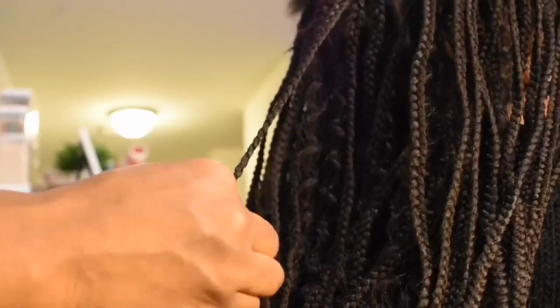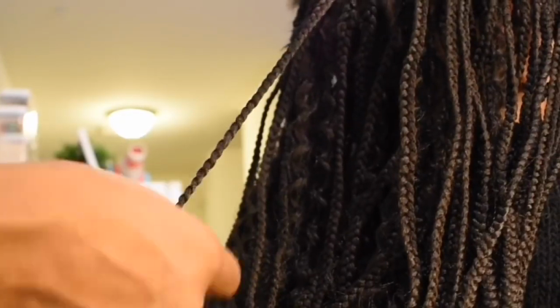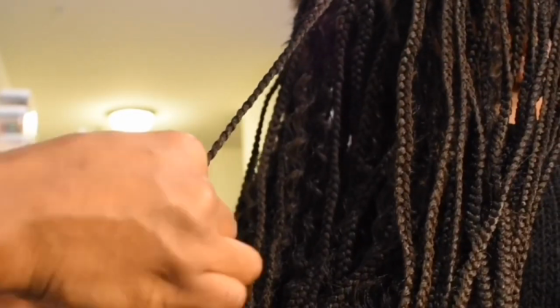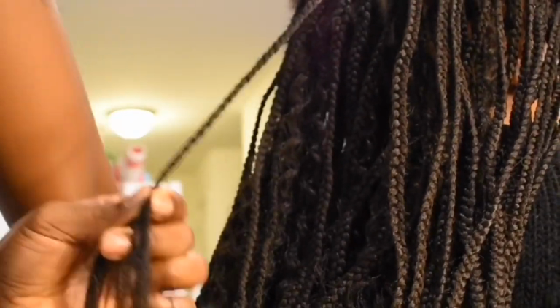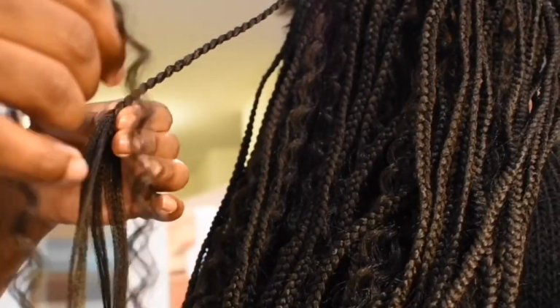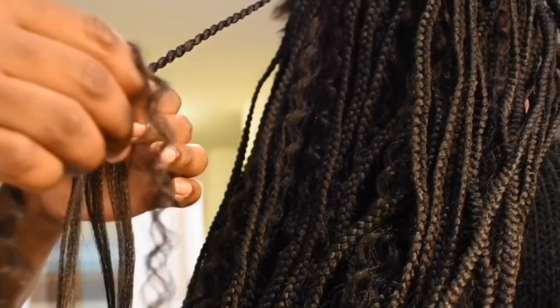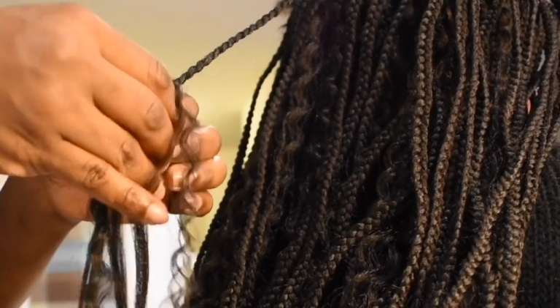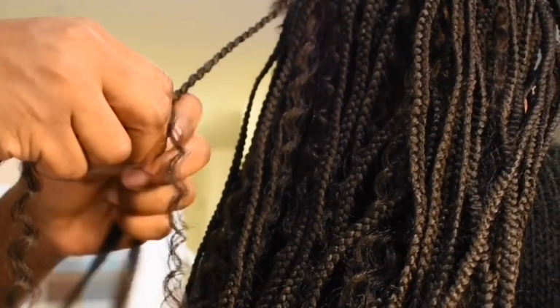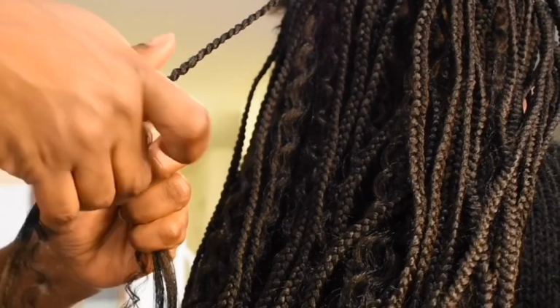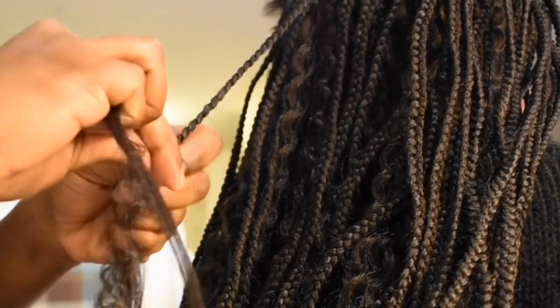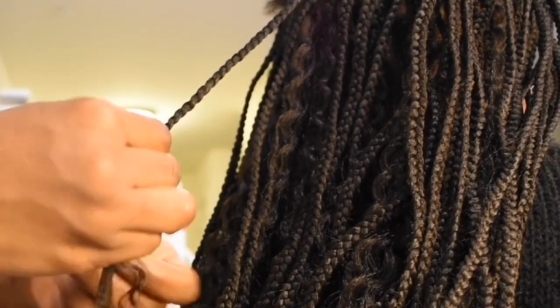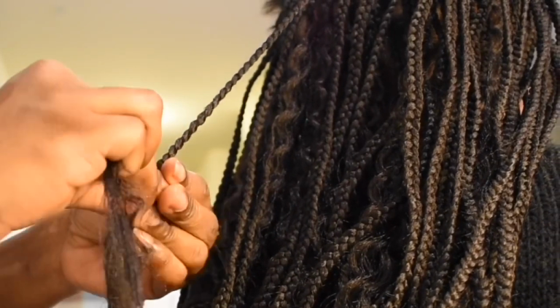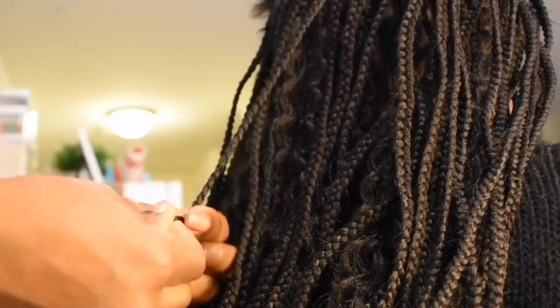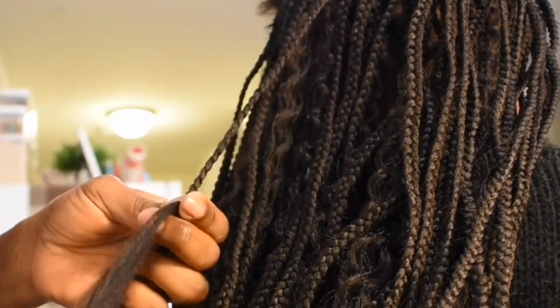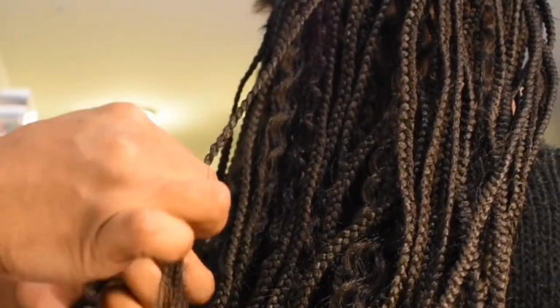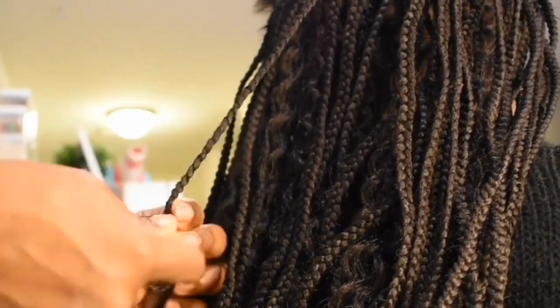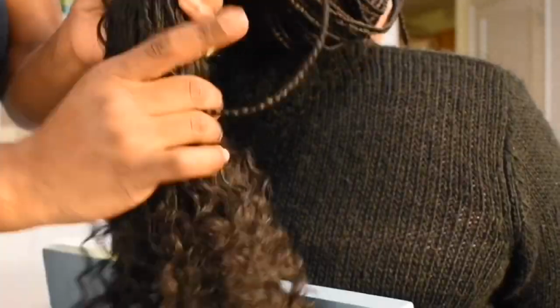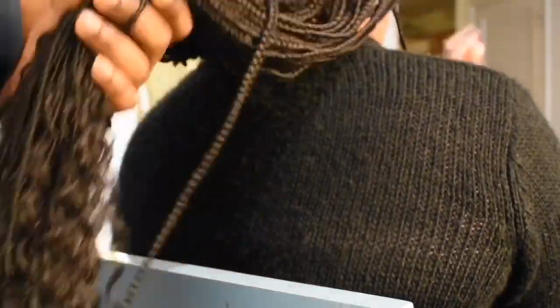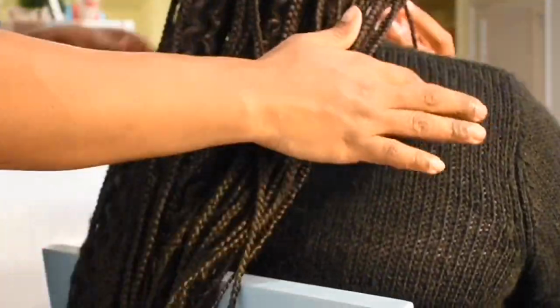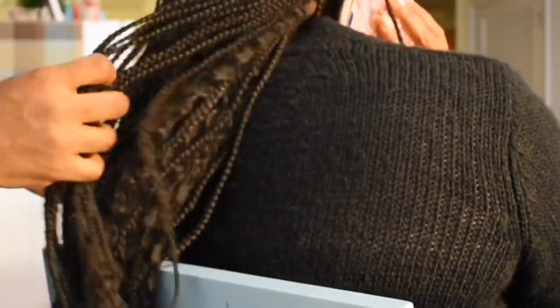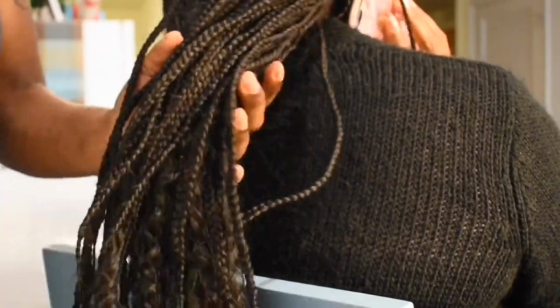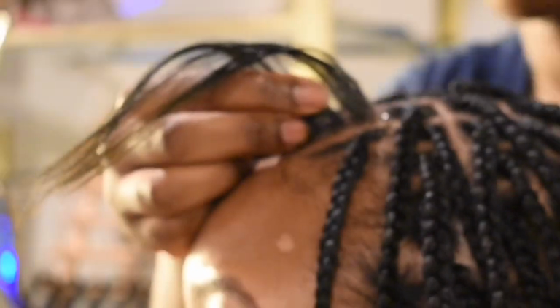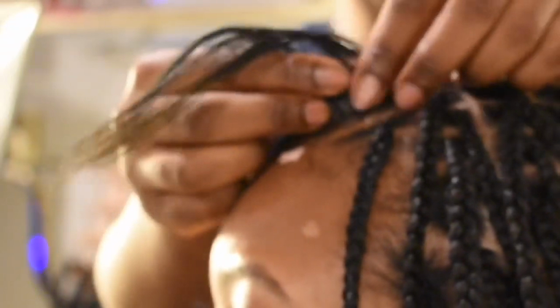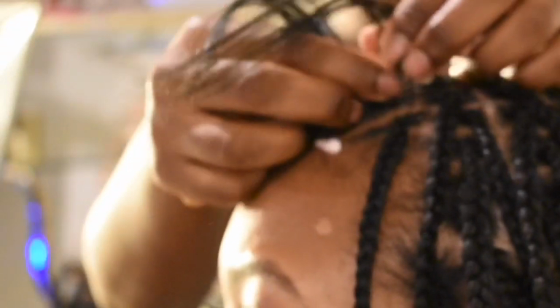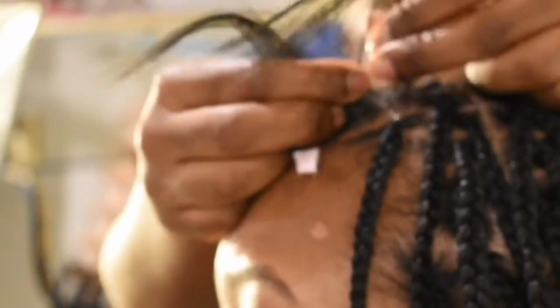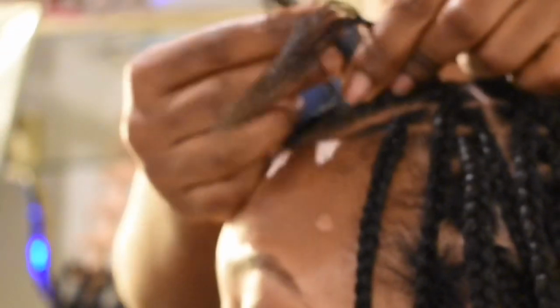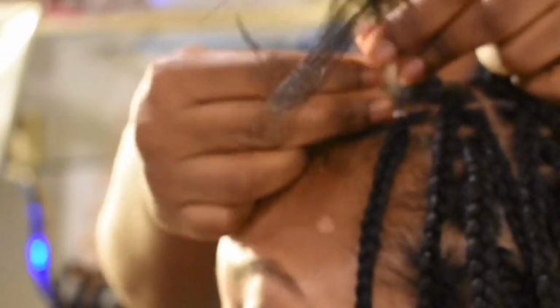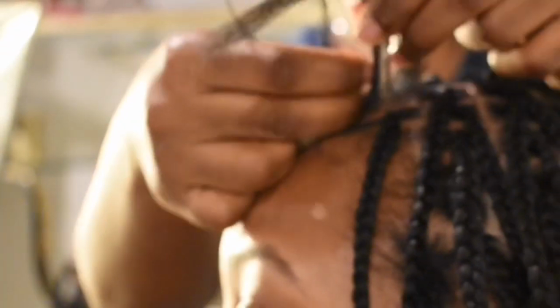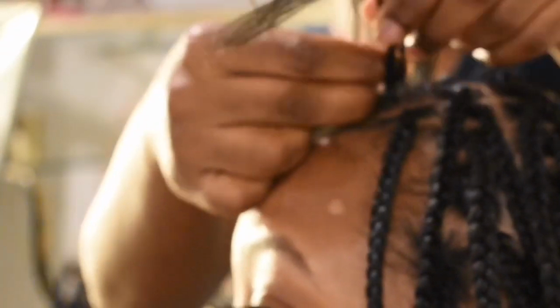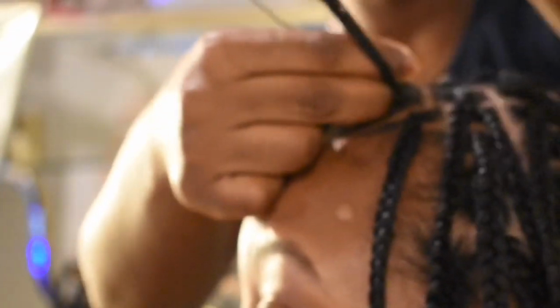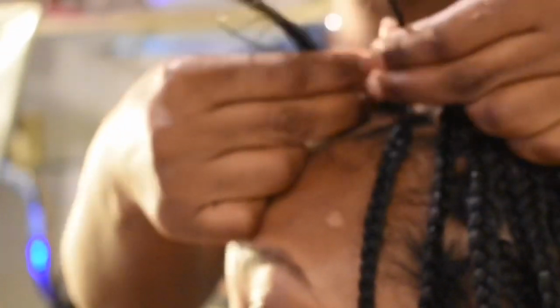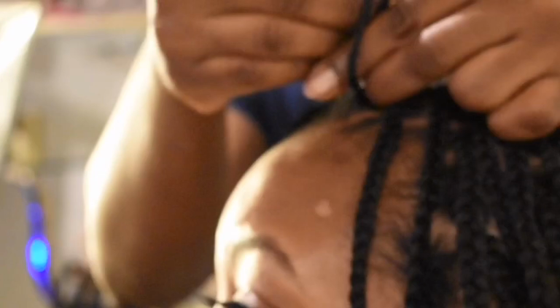Continue braiding until you get almost to the tip, and then add the curly hair. Don't braid the curly hair all the way to the tip so you can have that curly finished look. As you can see, she's already done the majority of them so you can see how they look when finished.